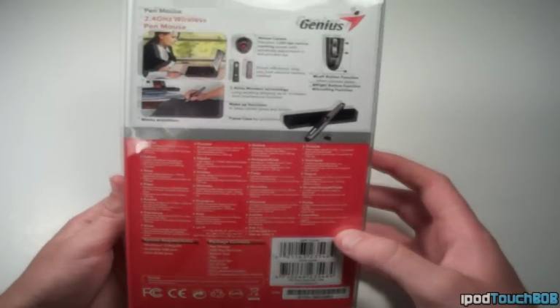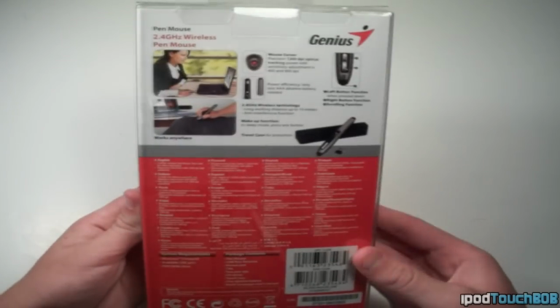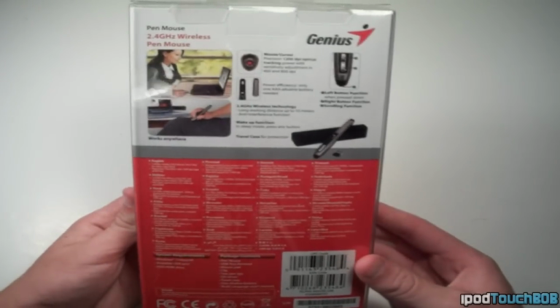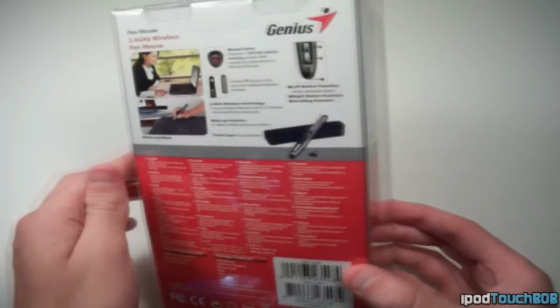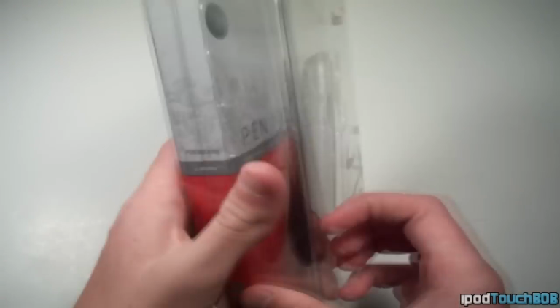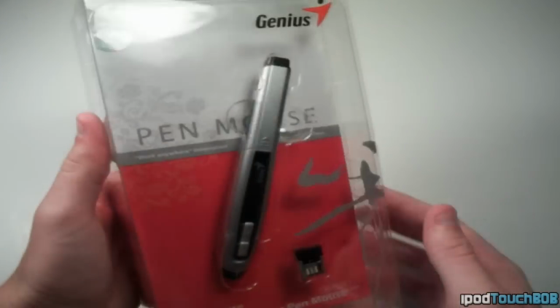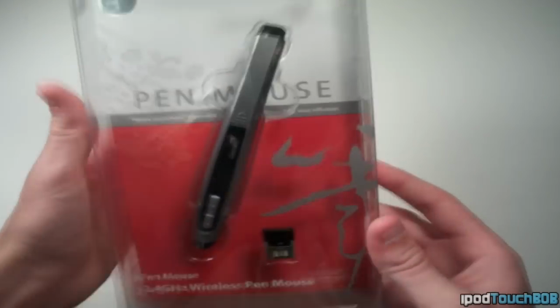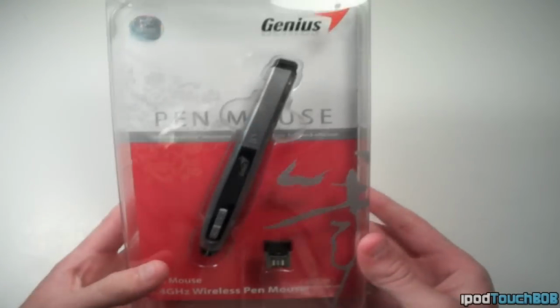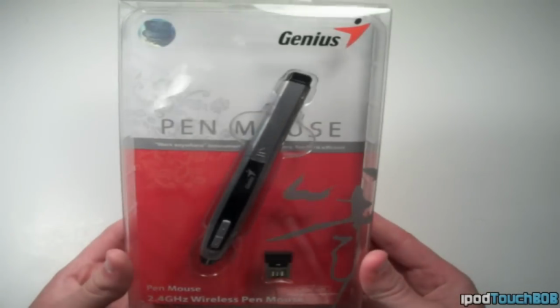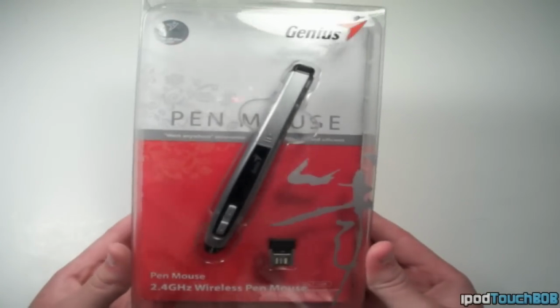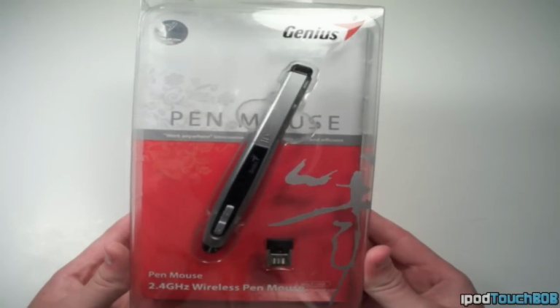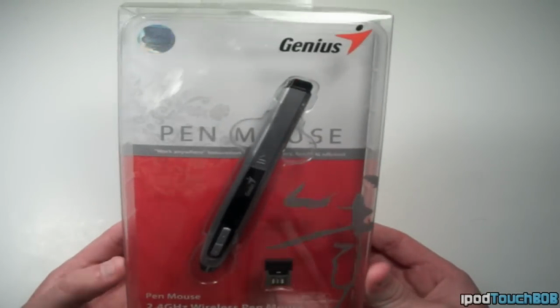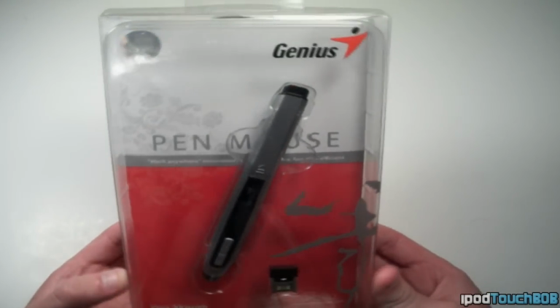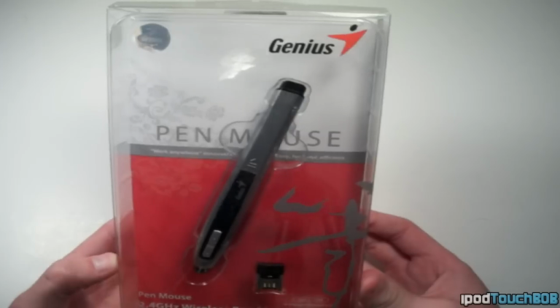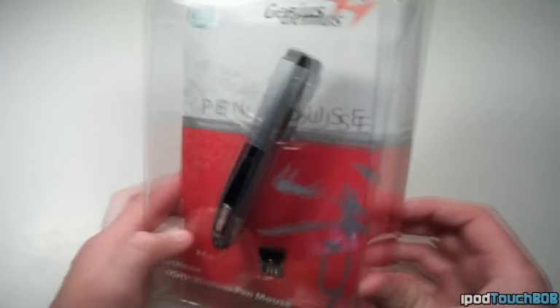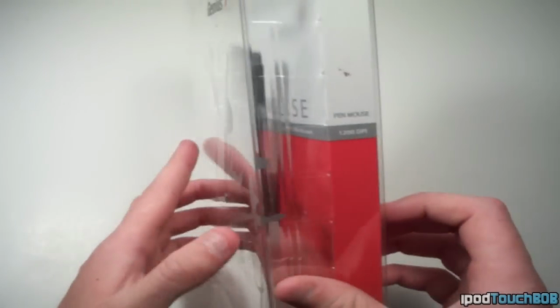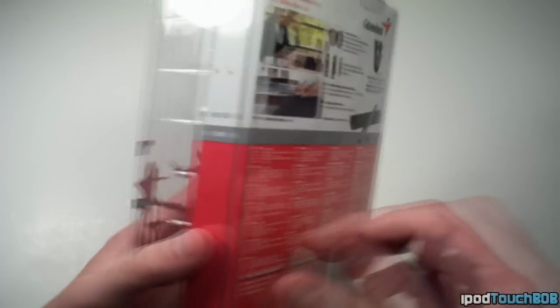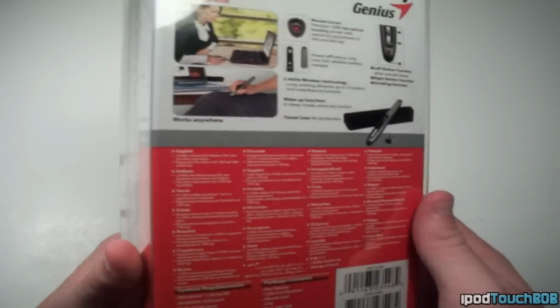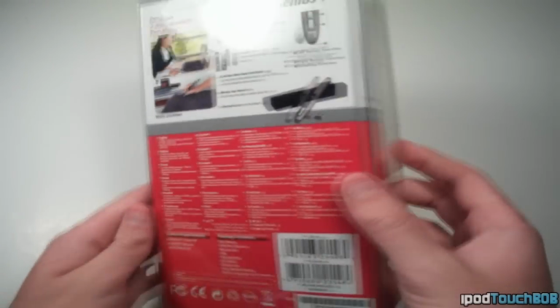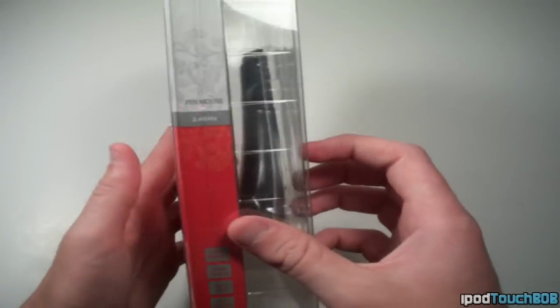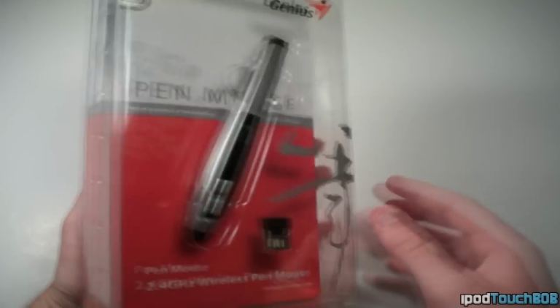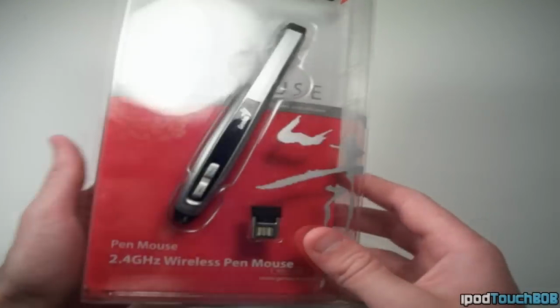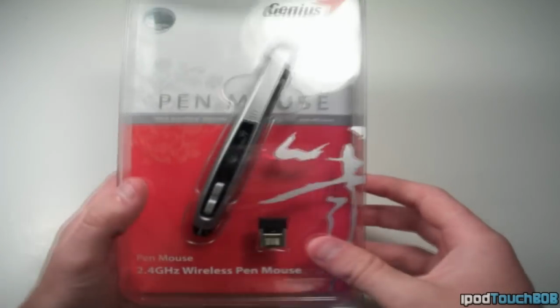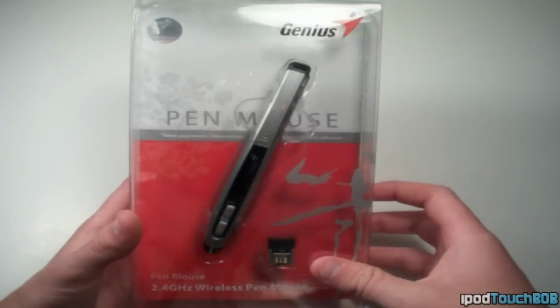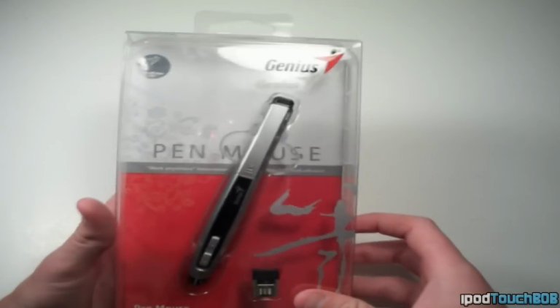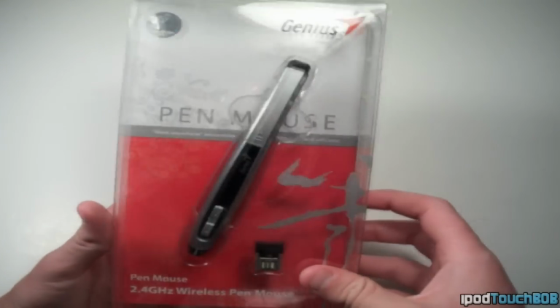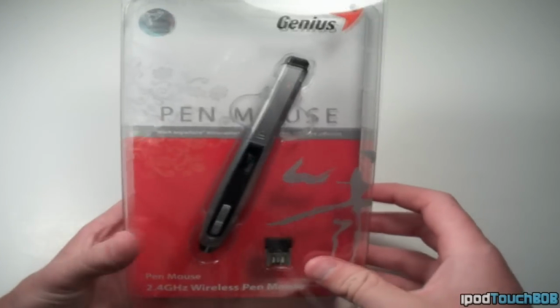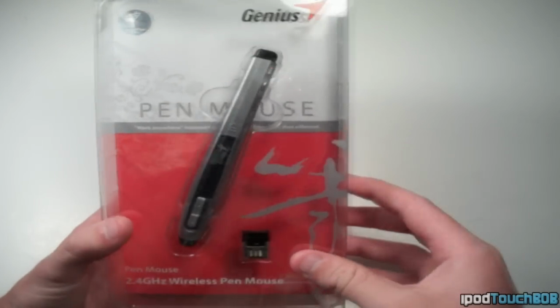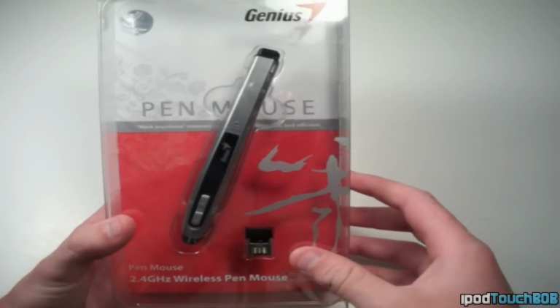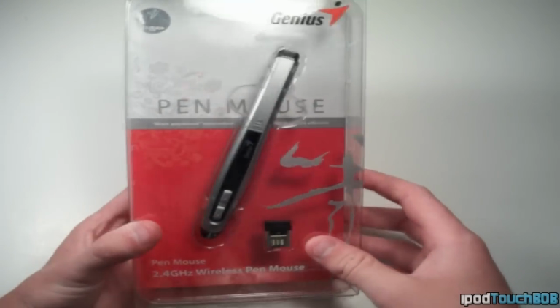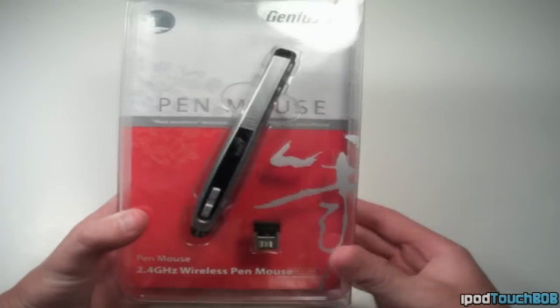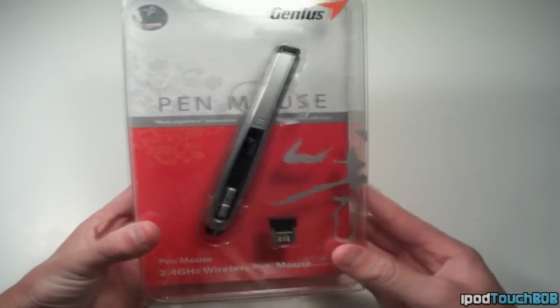This is the Pen Mouse. It's a very portable mouse. It retails for about $40. I'll put a link in the description to their website where you can purchase it. So go check out their website and all their other products and without further ado, let's just go ahead and jump into the full review of this mouse because I have to say I am thoroughly enjoying it.